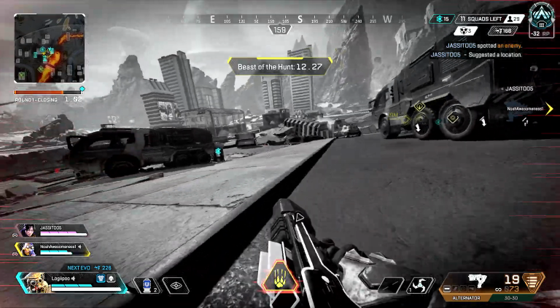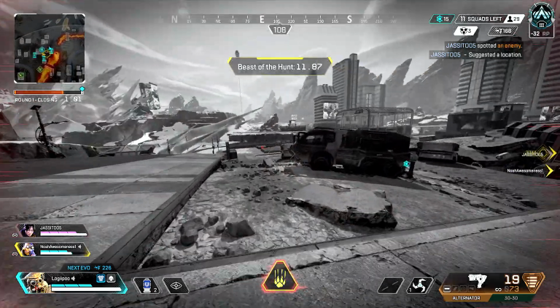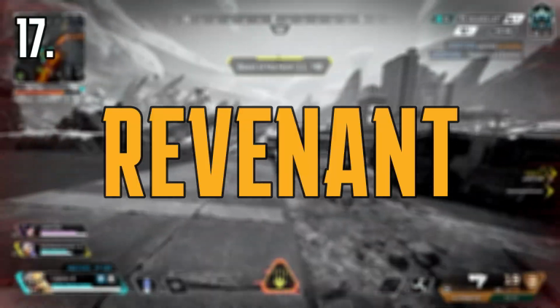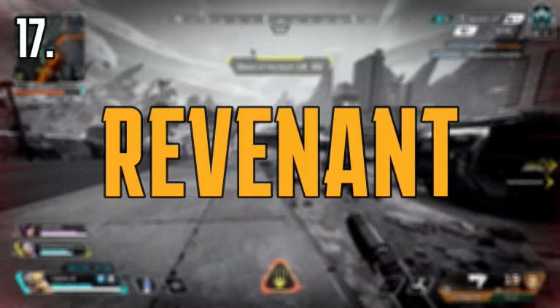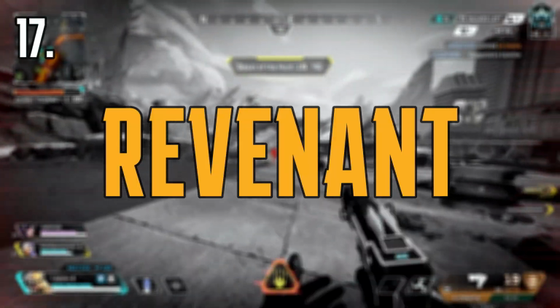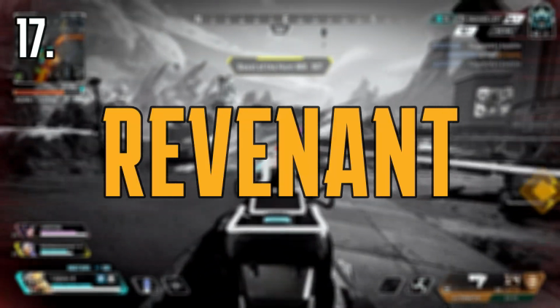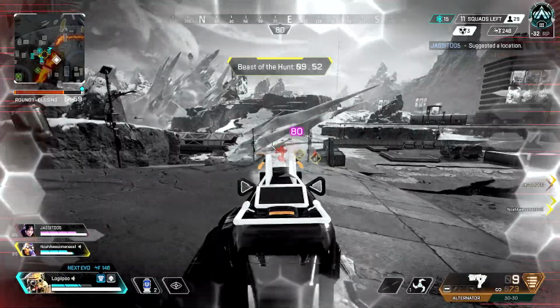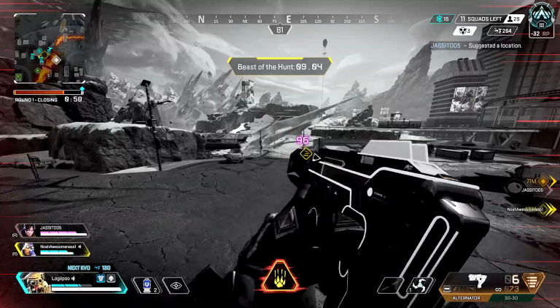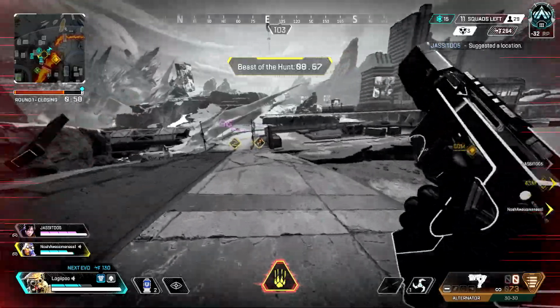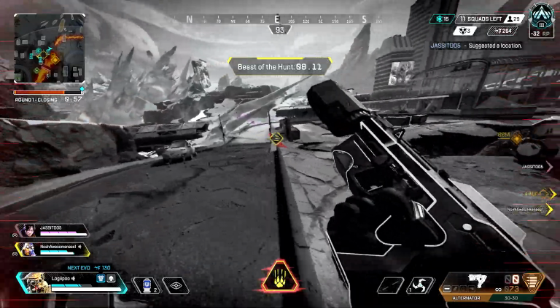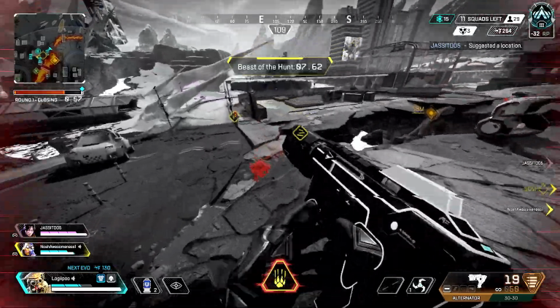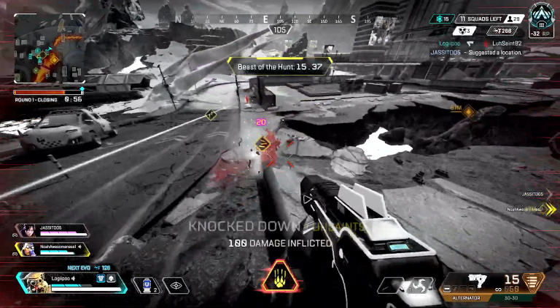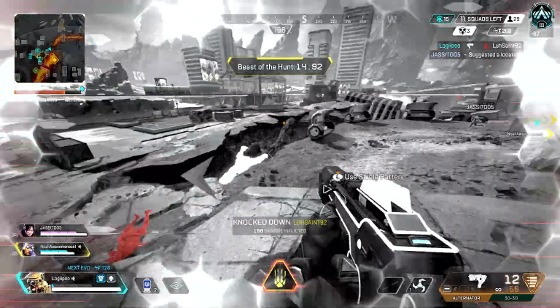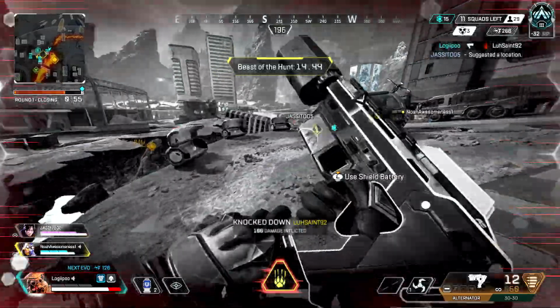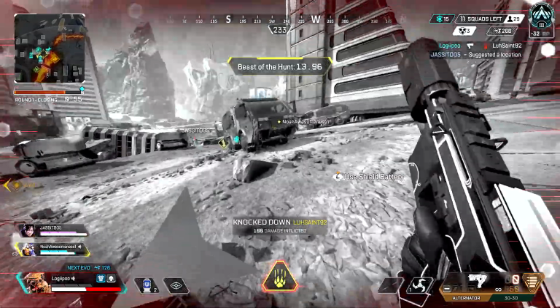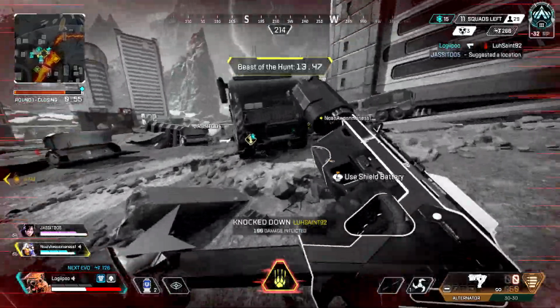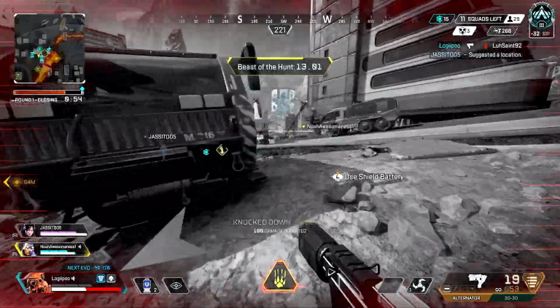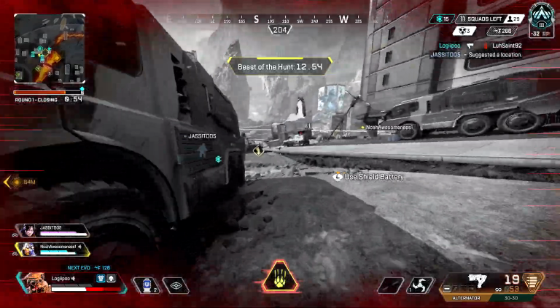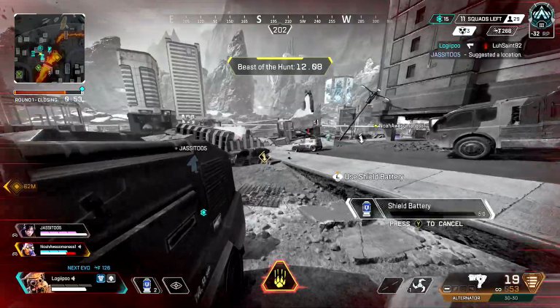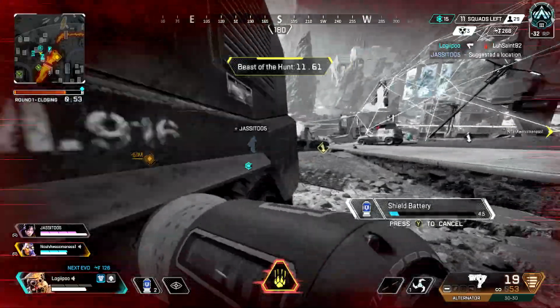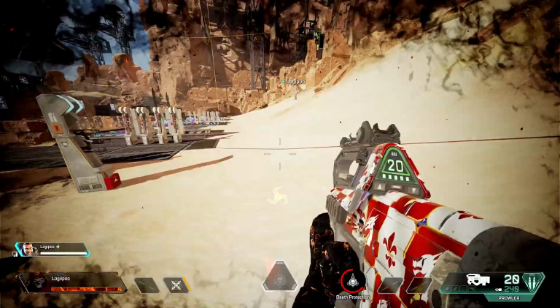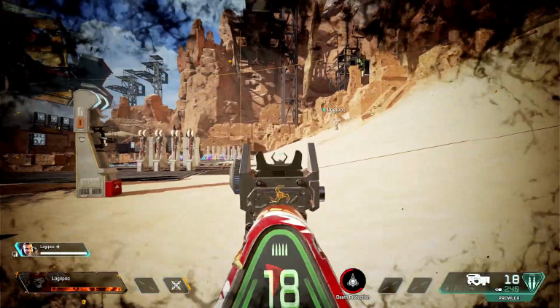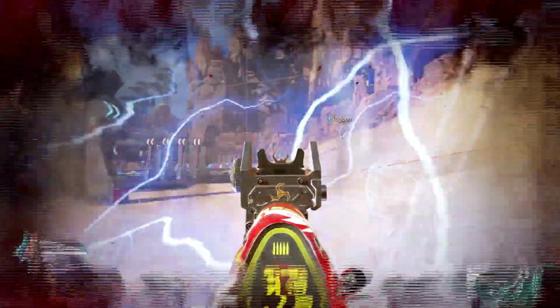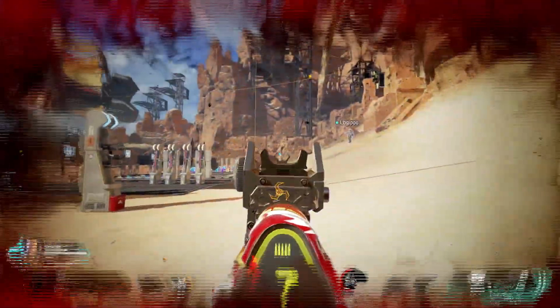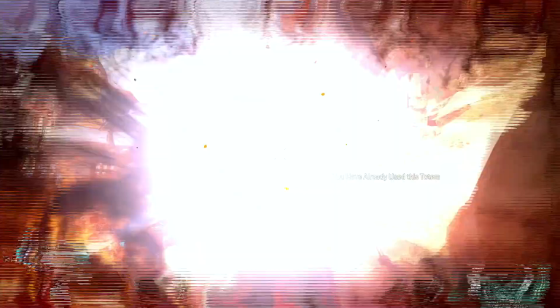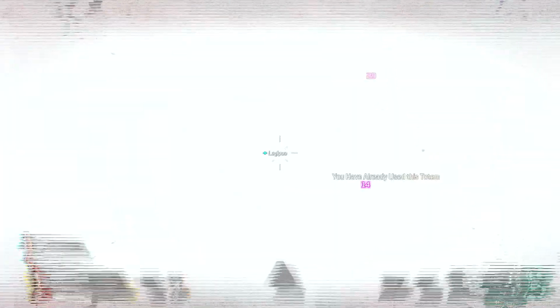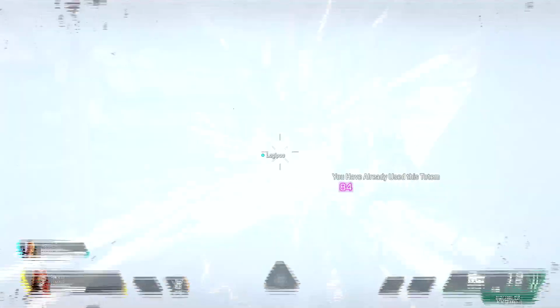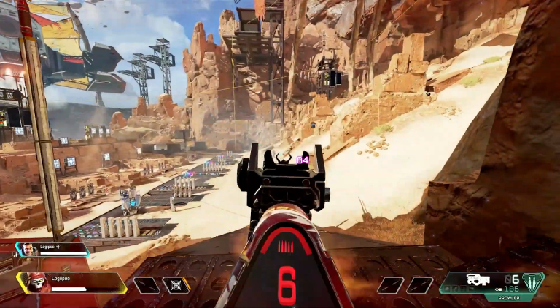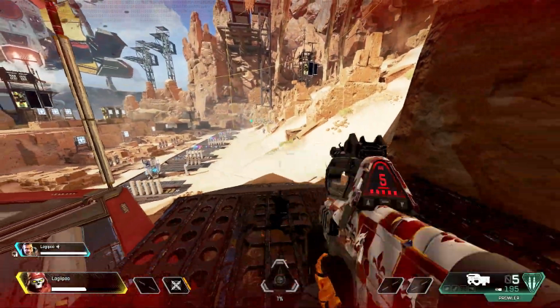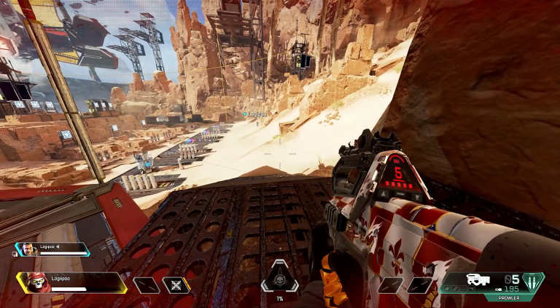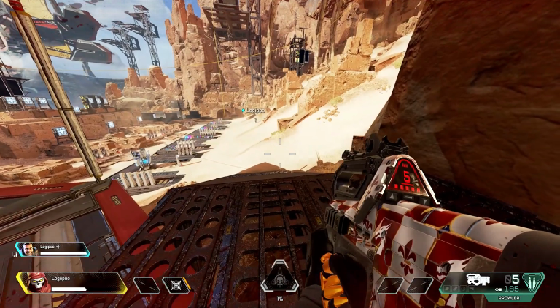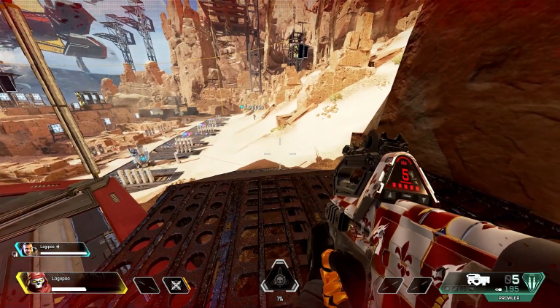Coming in at number 17, we've got Revenant. Personally, I don't really like Revenant's totem. The totem's actually really glitchy and in my opinion it can be kind of hard to use. You also want to make sure your teammates know how to use it. You could be mid-fight and your teammate gets sent back to the totem, spraying and praying, and they destroy that, taking you out in the process.